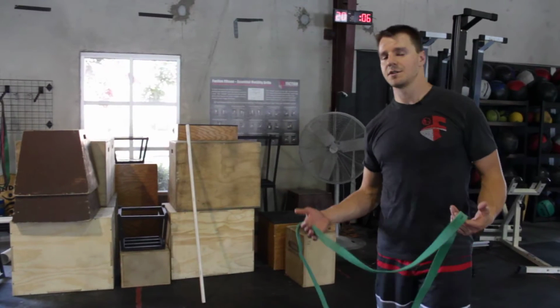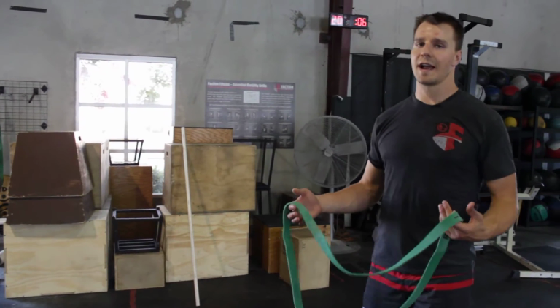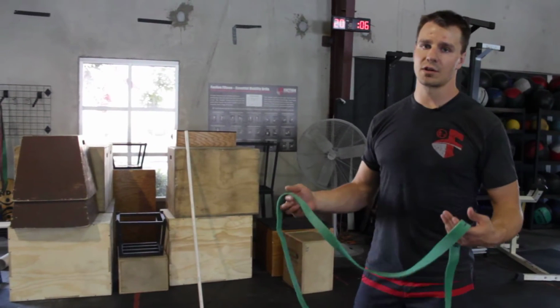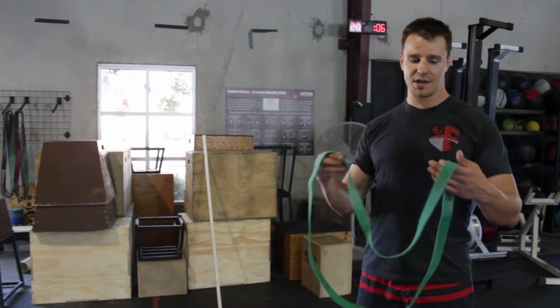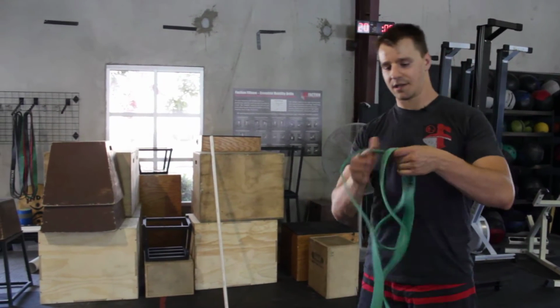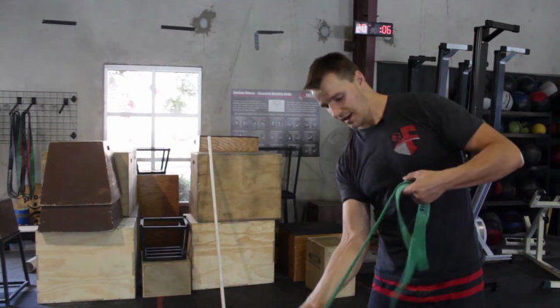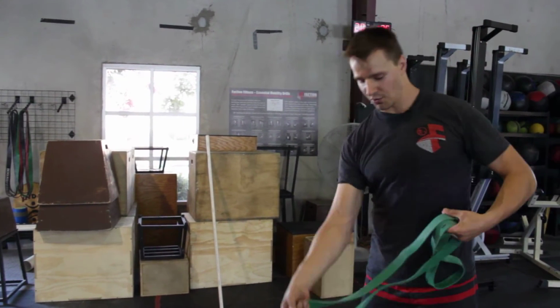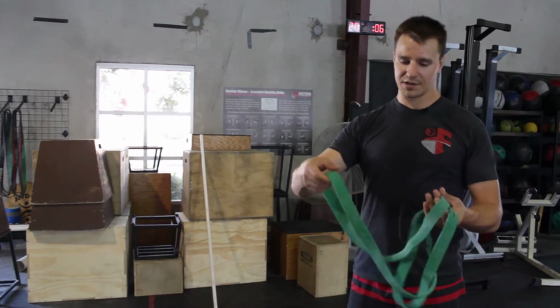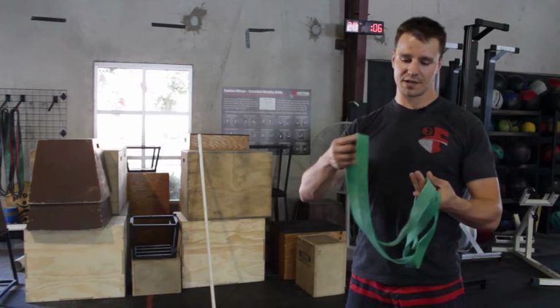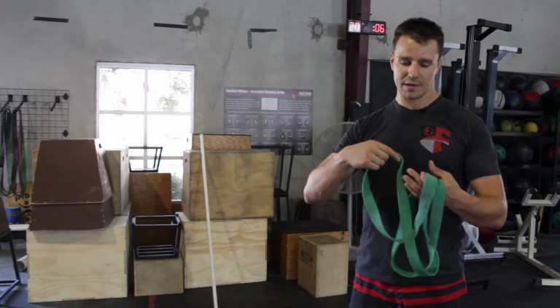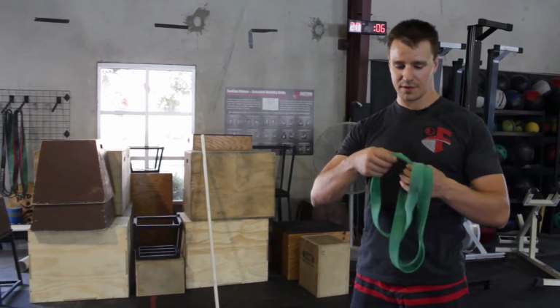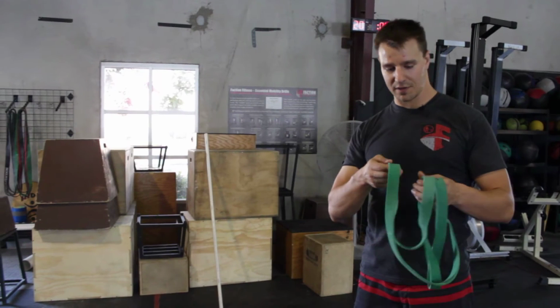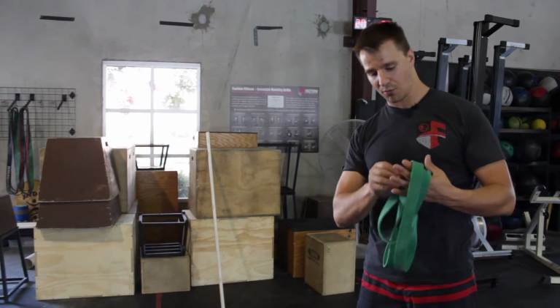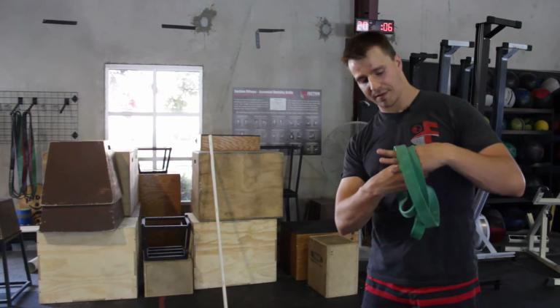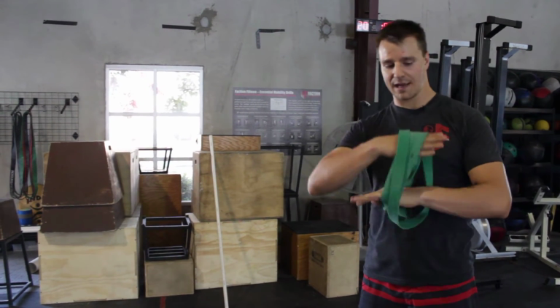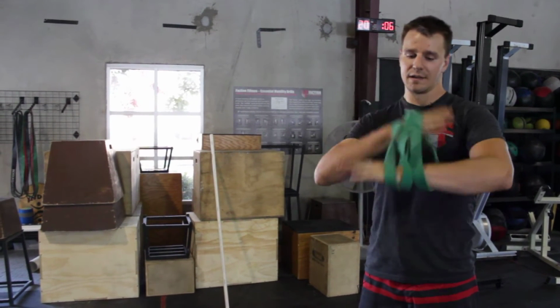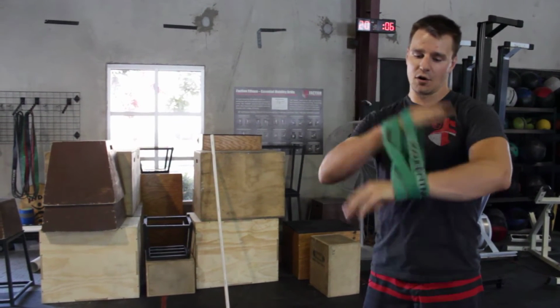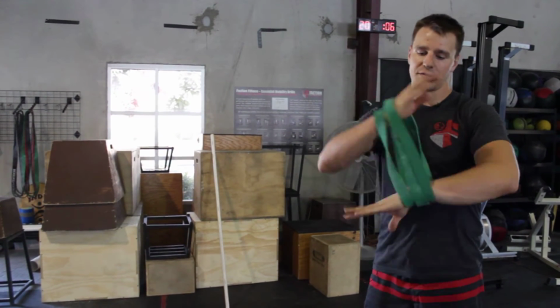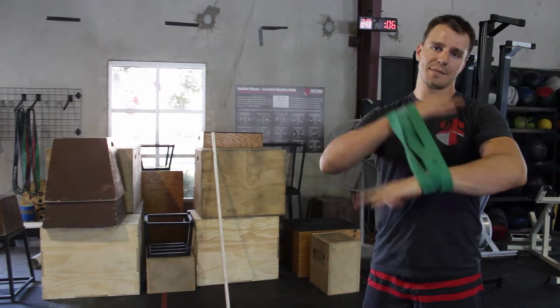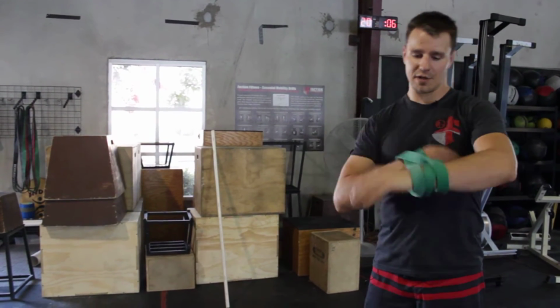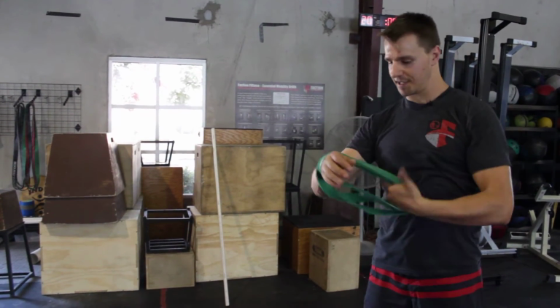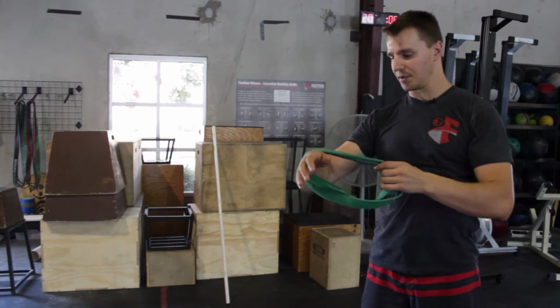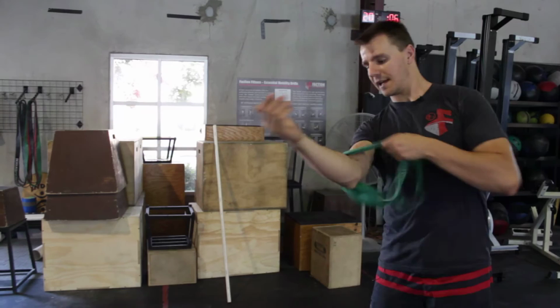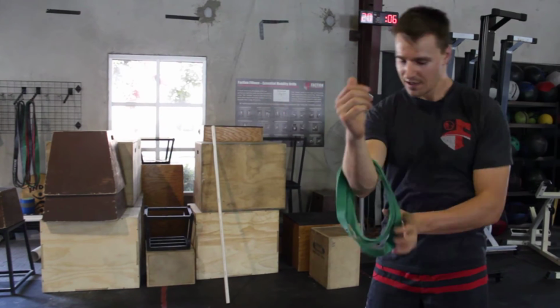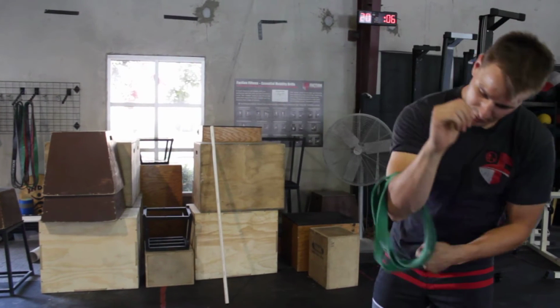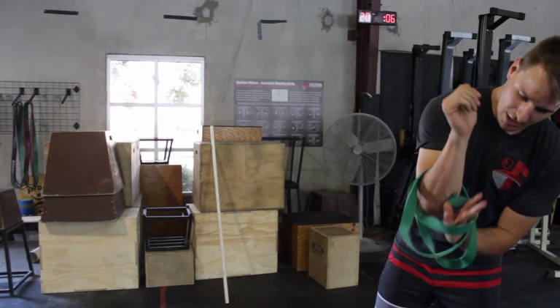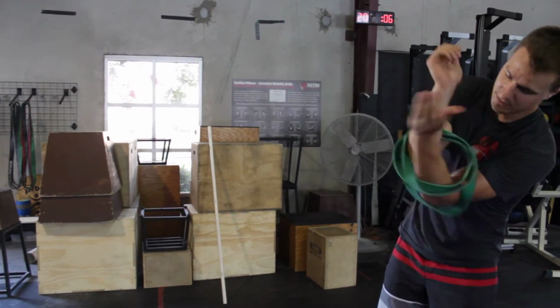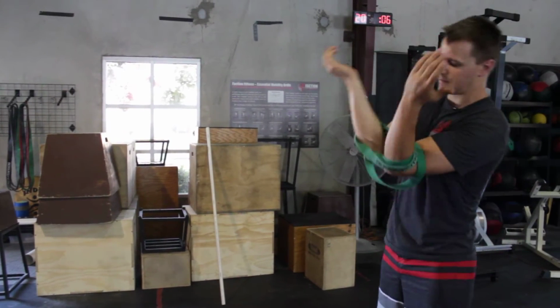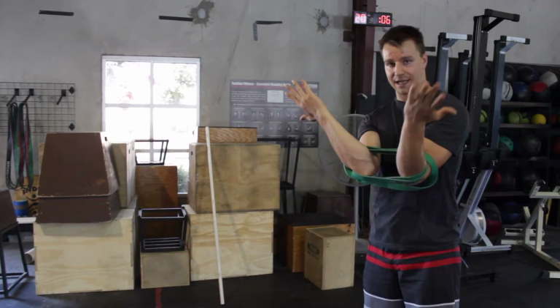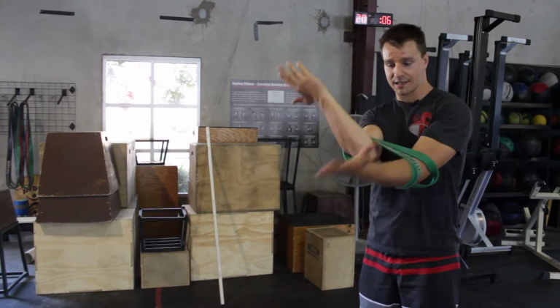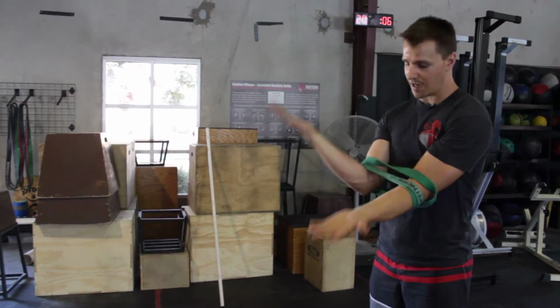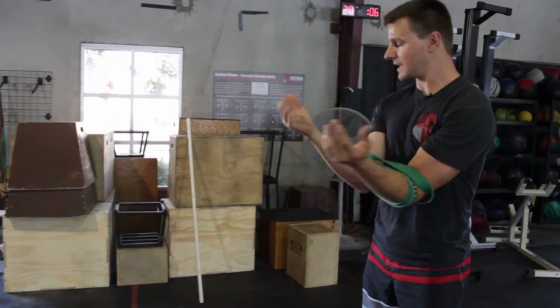Here's another external rotation and shoulder flexion stretch. I'm going to wrap this band over itself three times — I usually go like that just to get it to an even length. Then I'm going to put it around my elbows just like this and keep my elbows together.